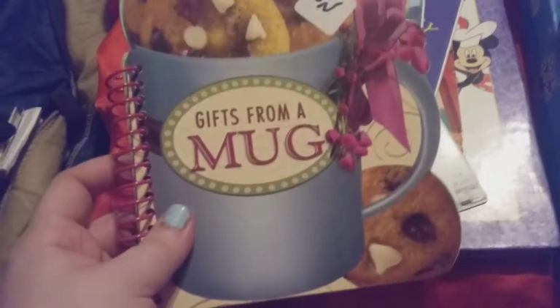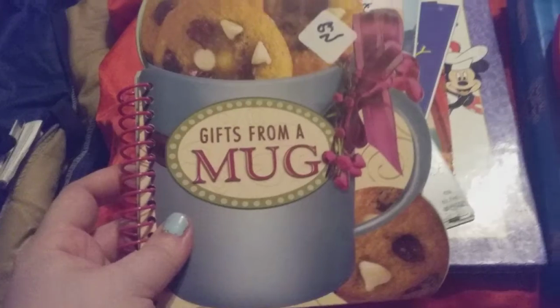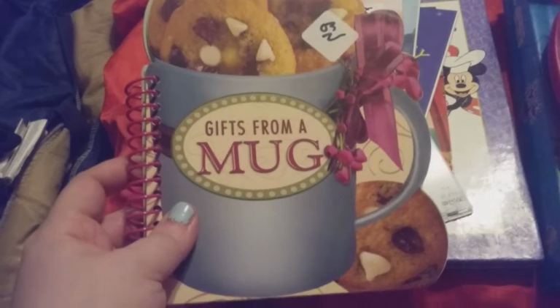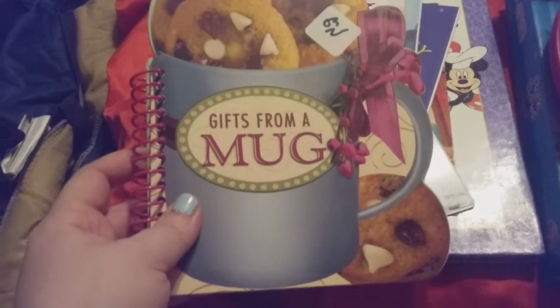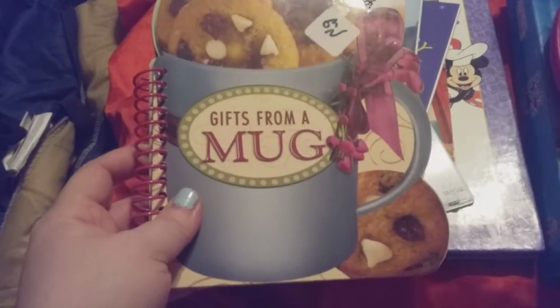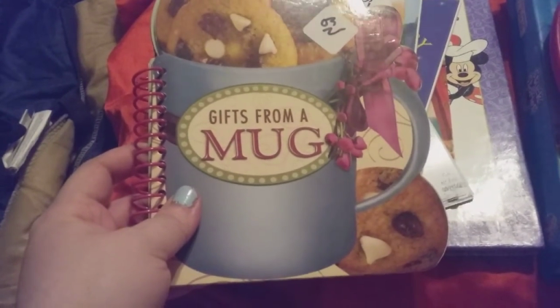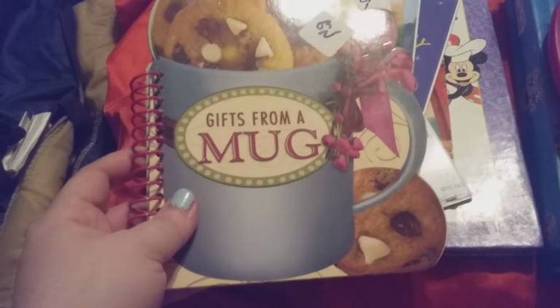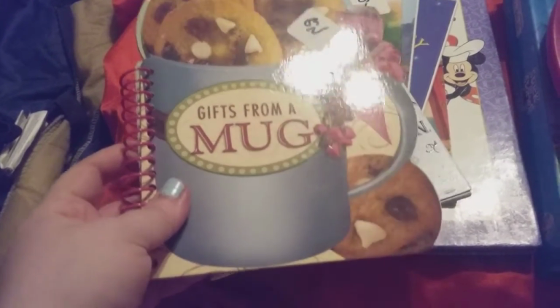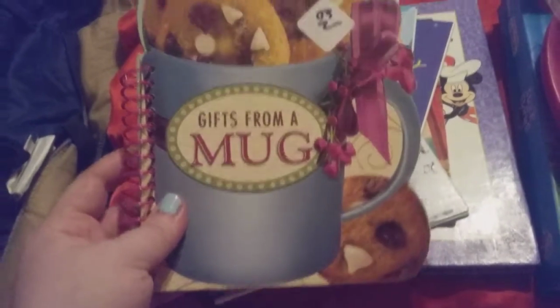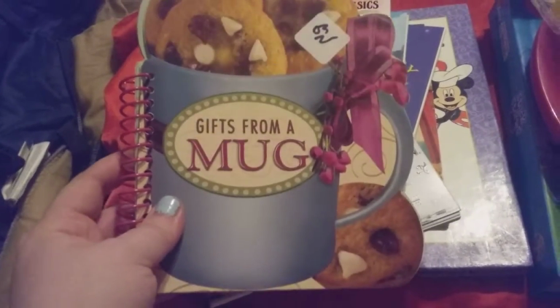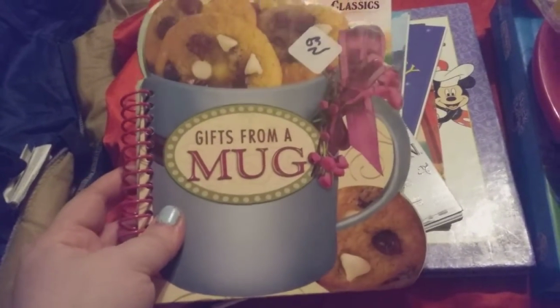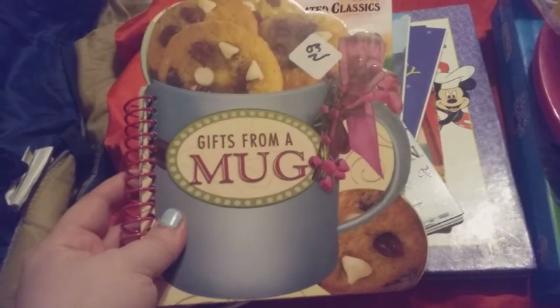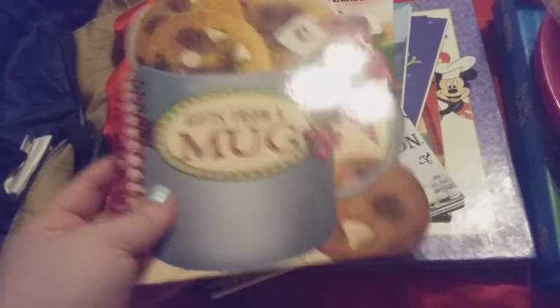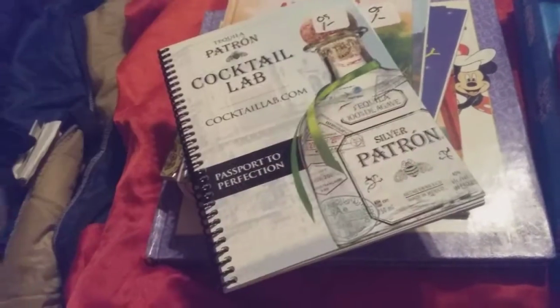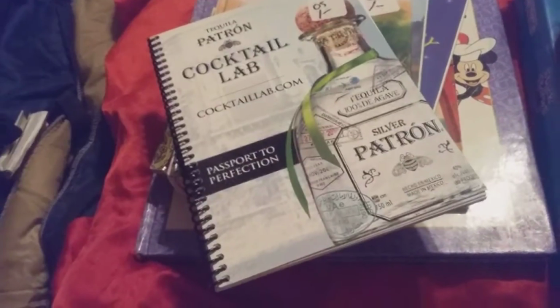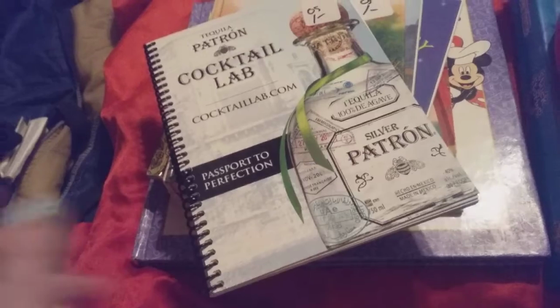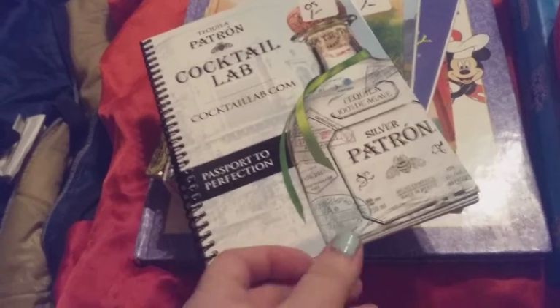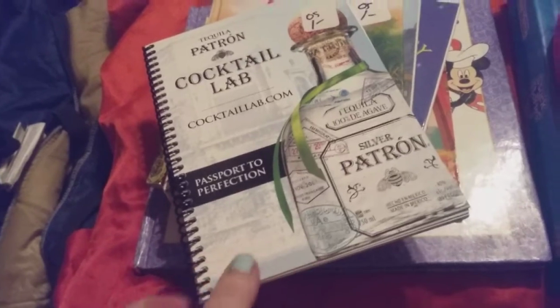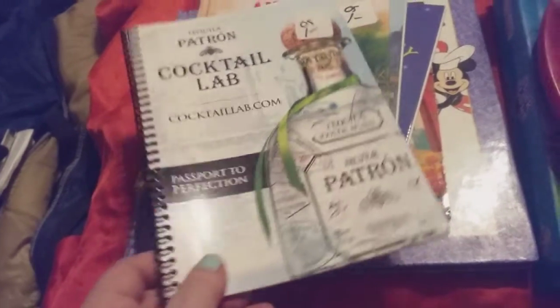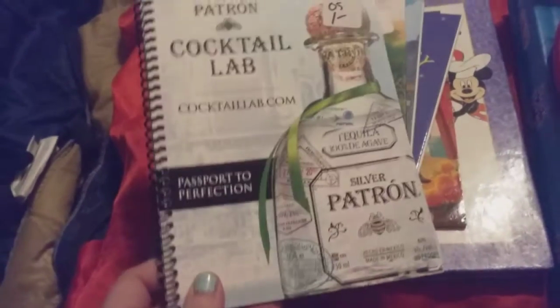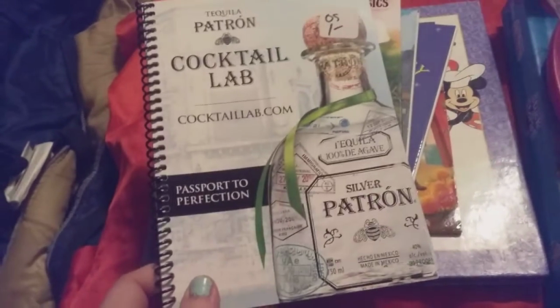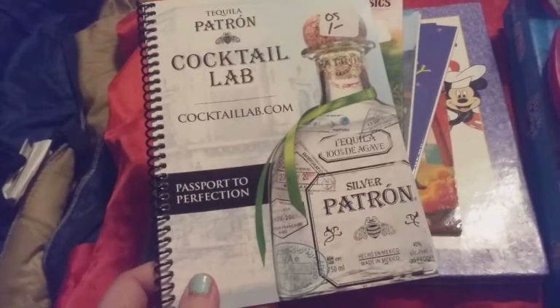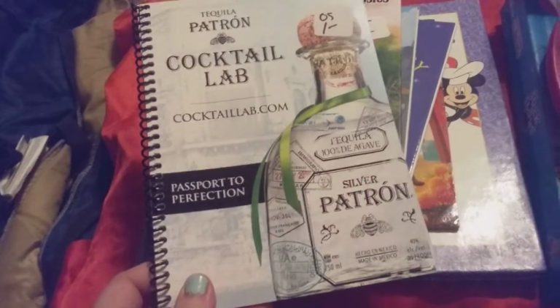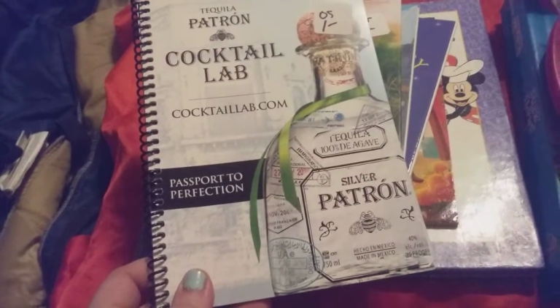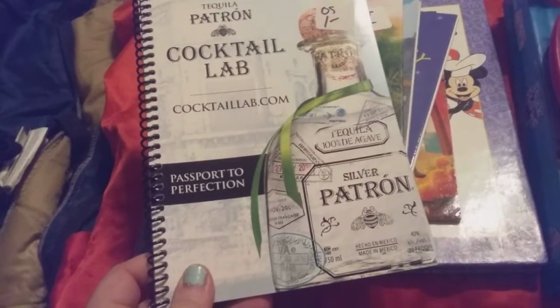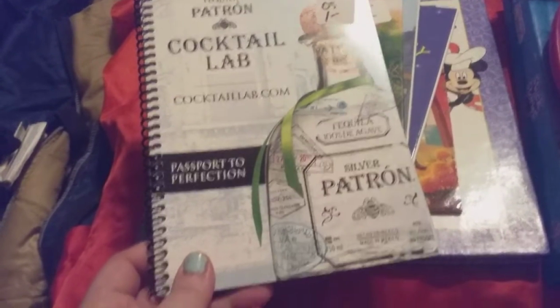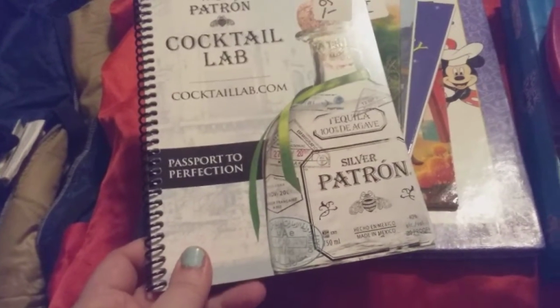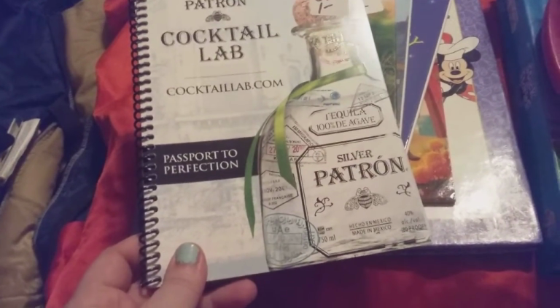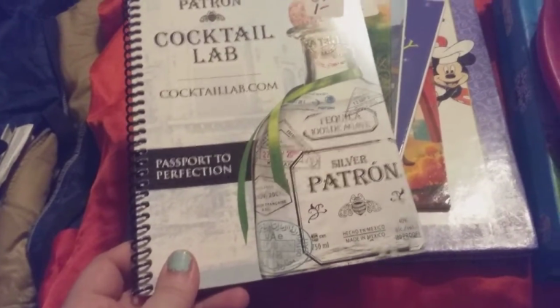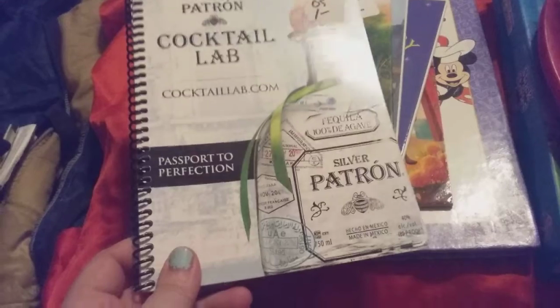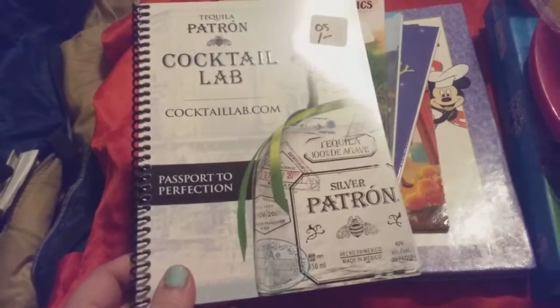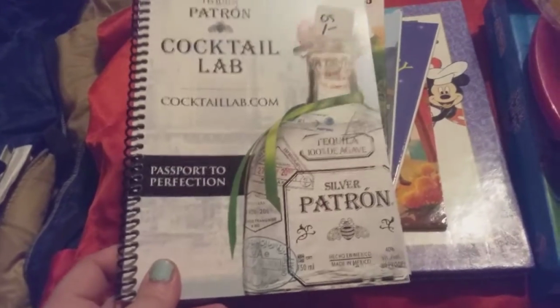I got this Gifts from a Mug — it's got different recipes in it. I got this Tequila Cookbook, Cocktail Lab — how to make drinks and how to use it in recipes.